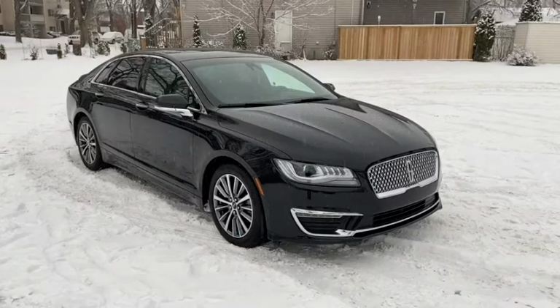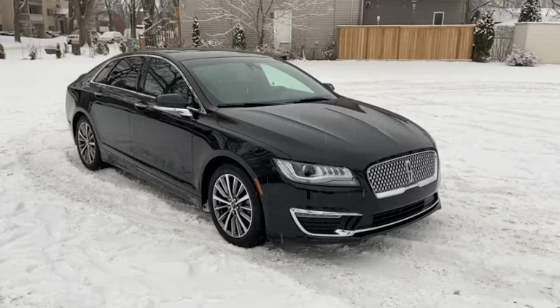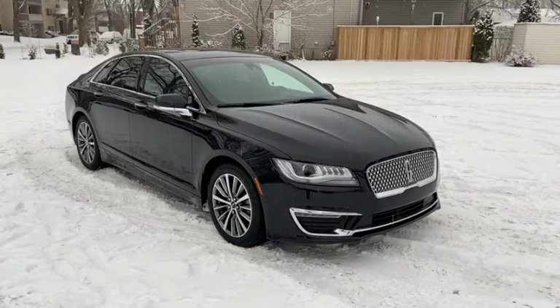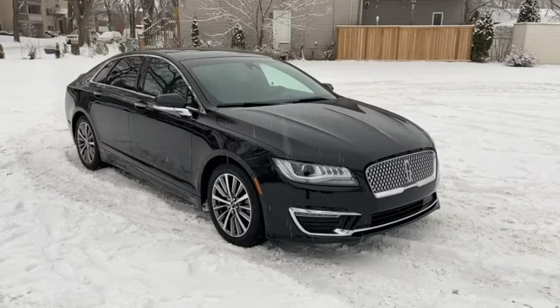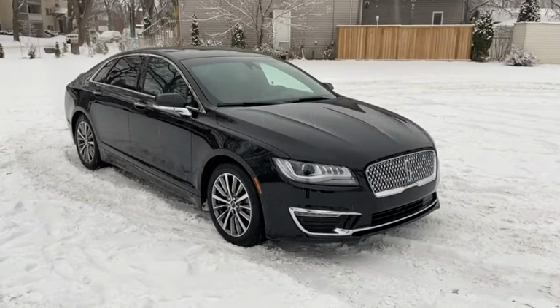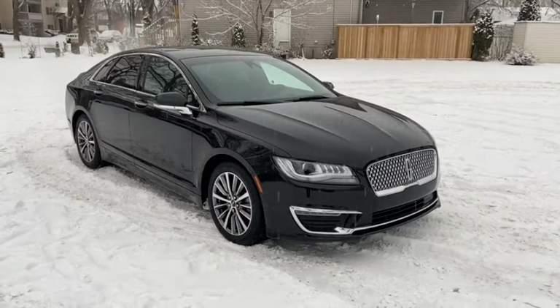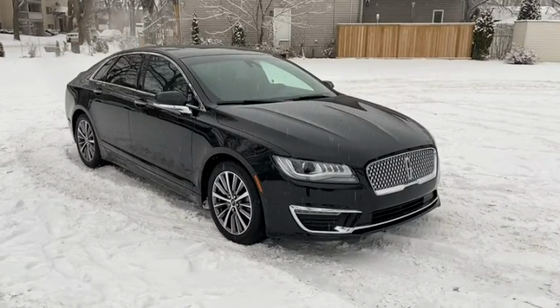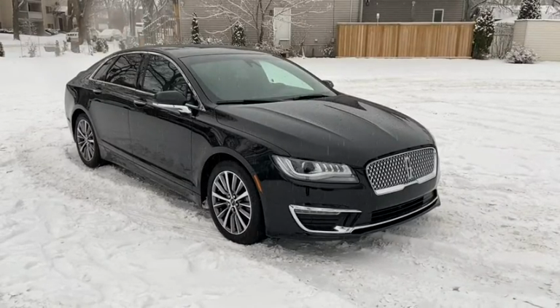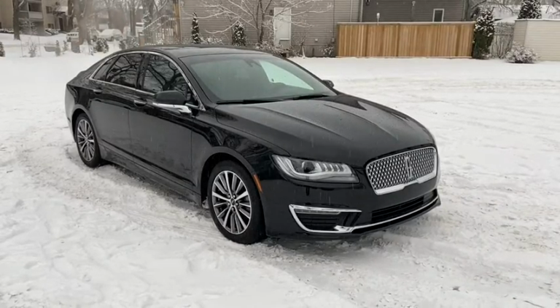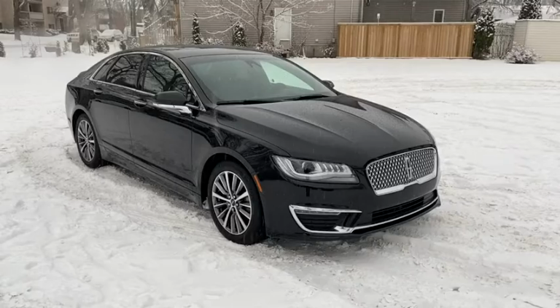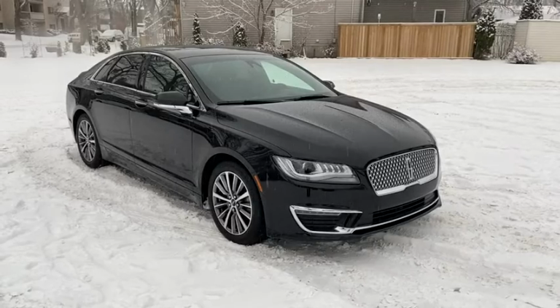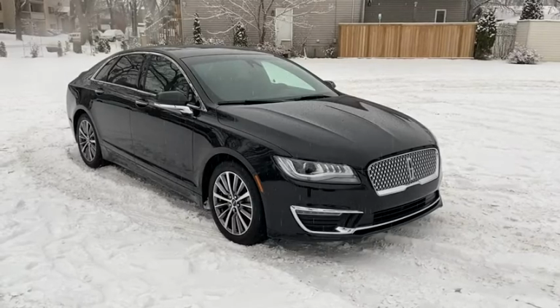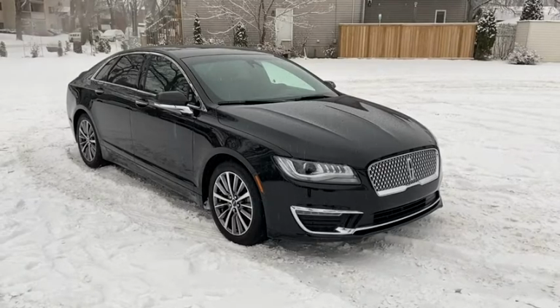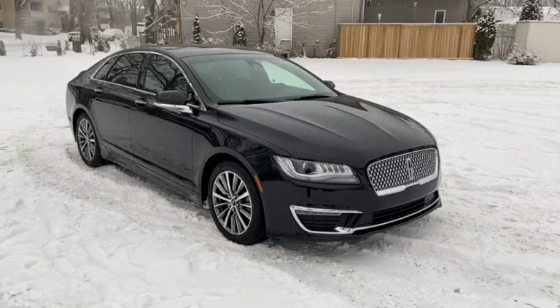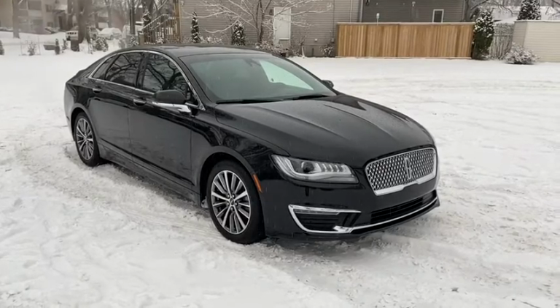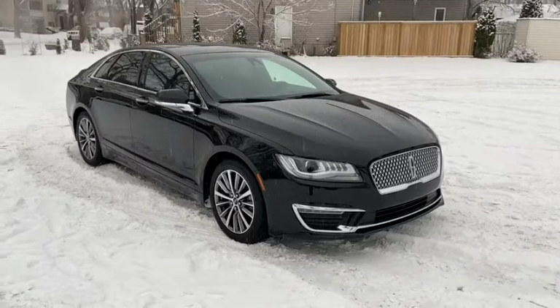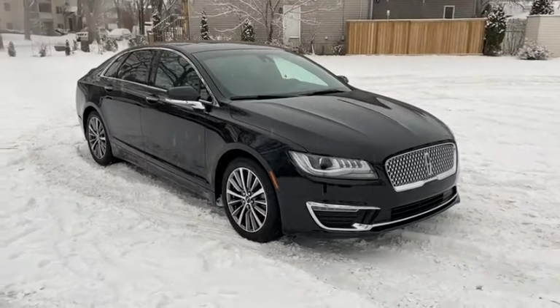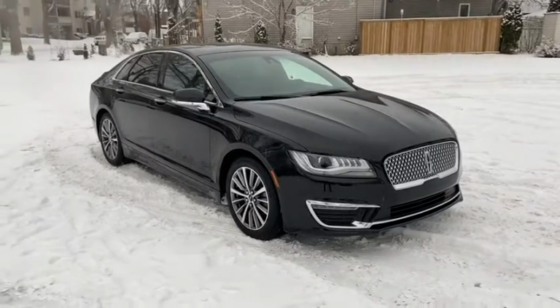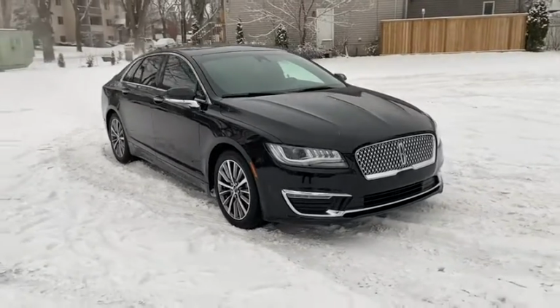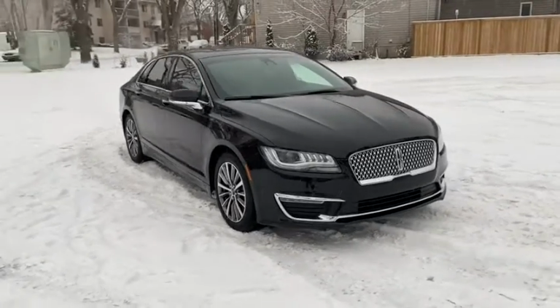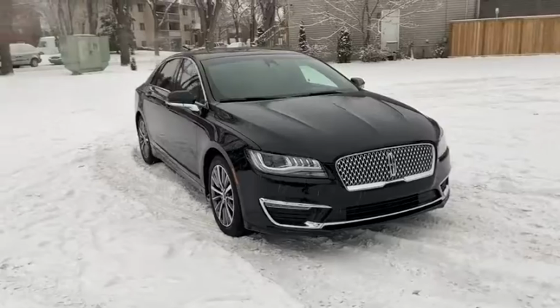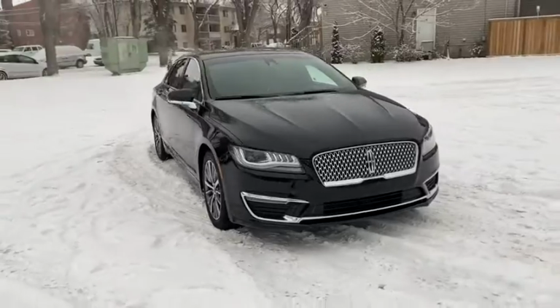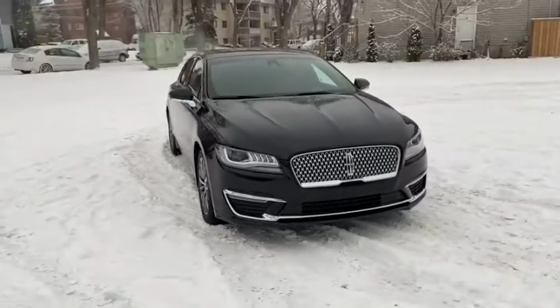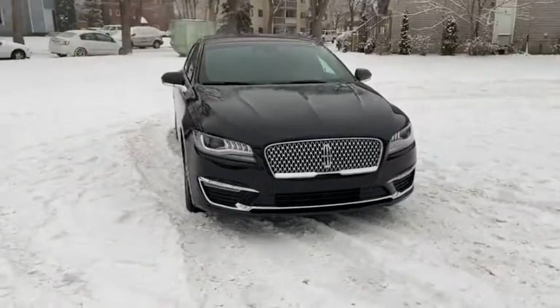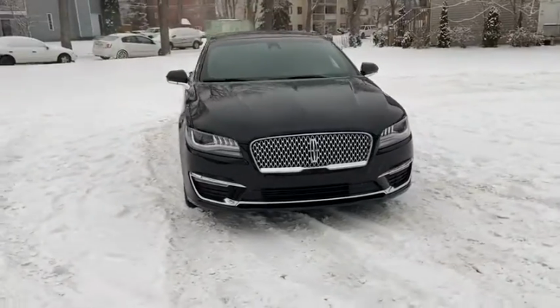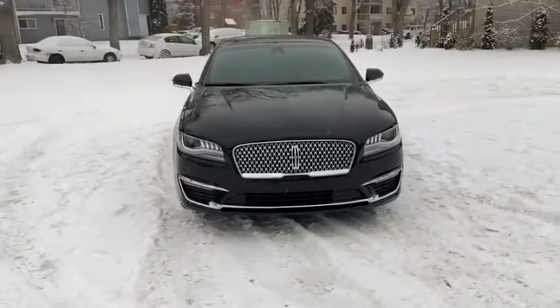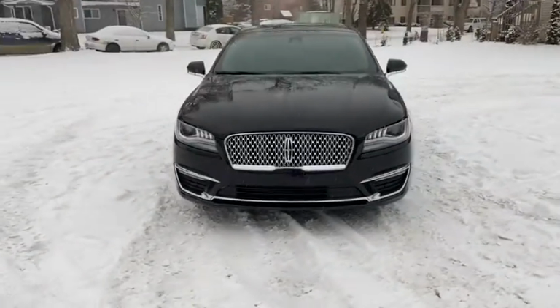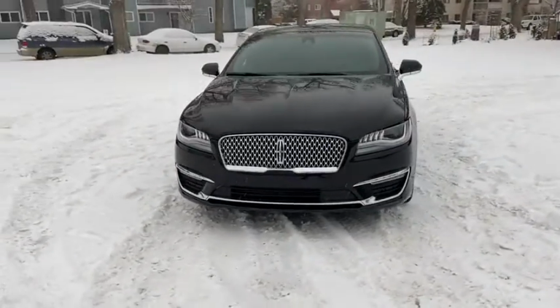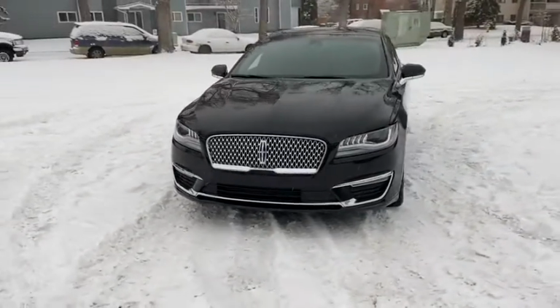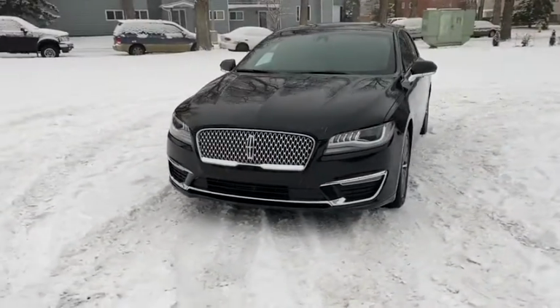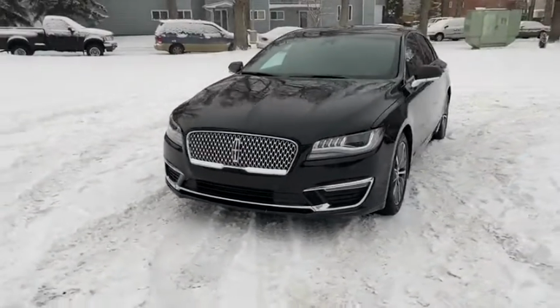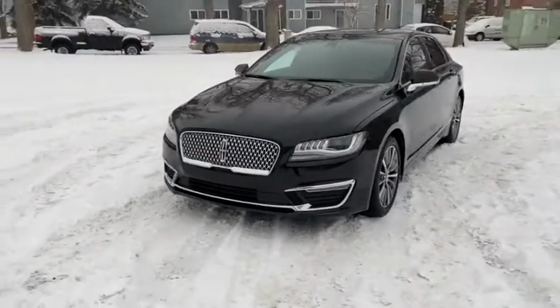Hey, it's Lindsay again at Waterloo Ford Lincoln. Today I'm showing you this pre-owned 2018 Lincoln MKZ Reserve in black. This MKZ comes with a 2.0-litre, 4-cylinder EcoBoost engine with automatic transmission and all-wheel drive.